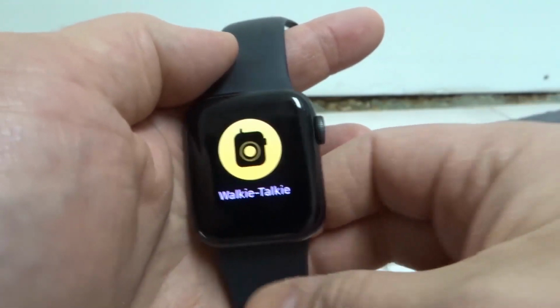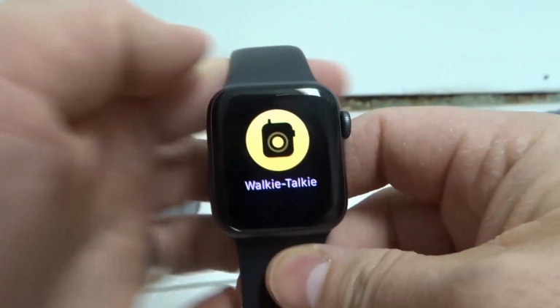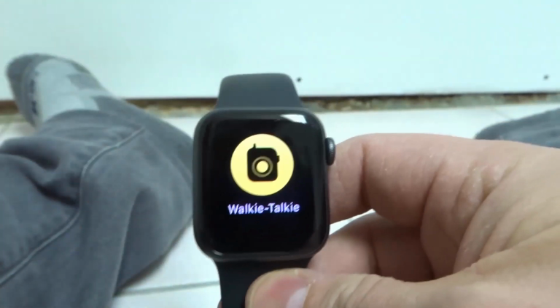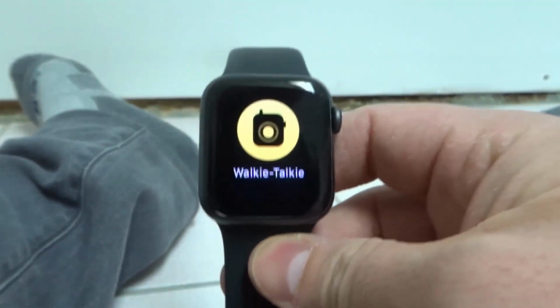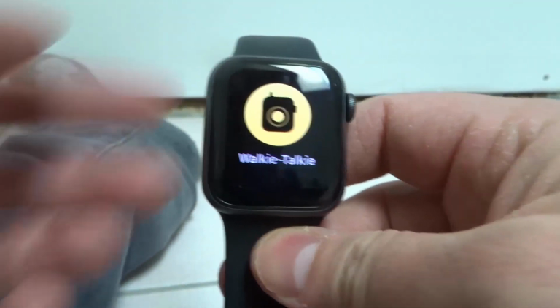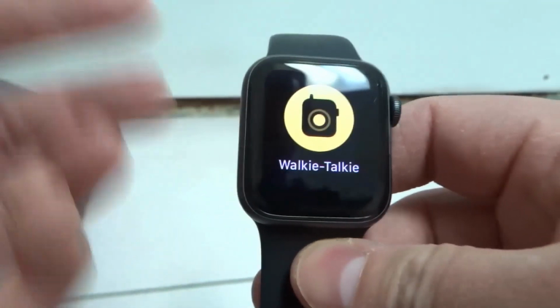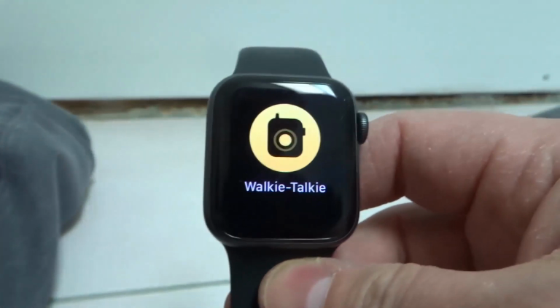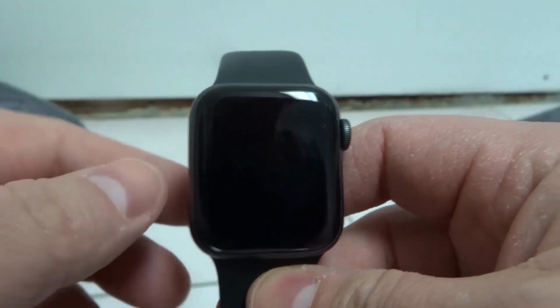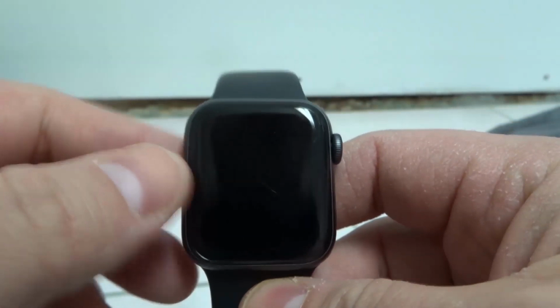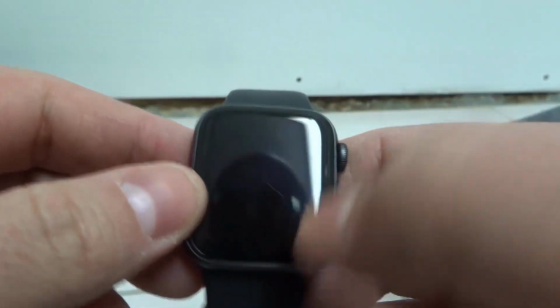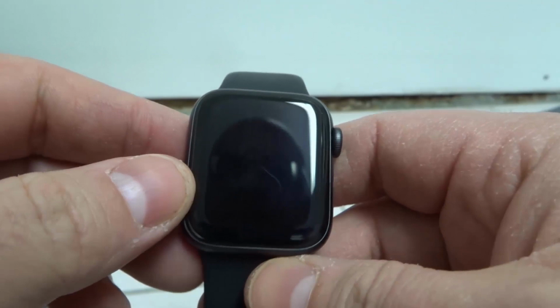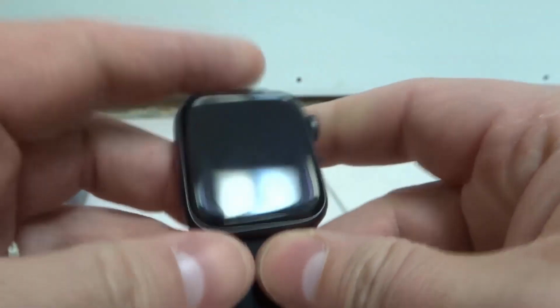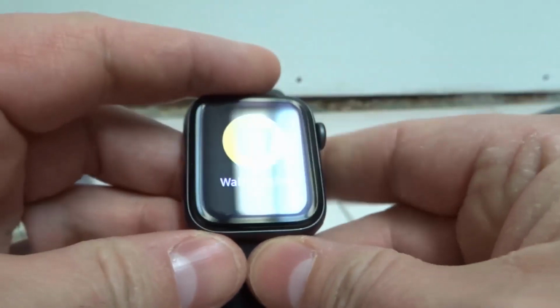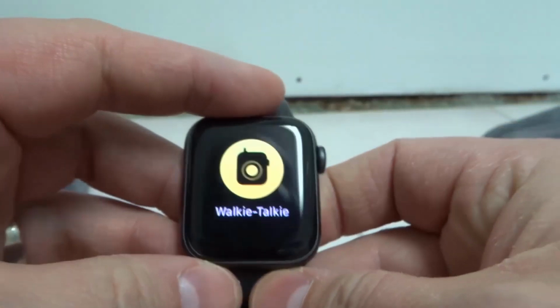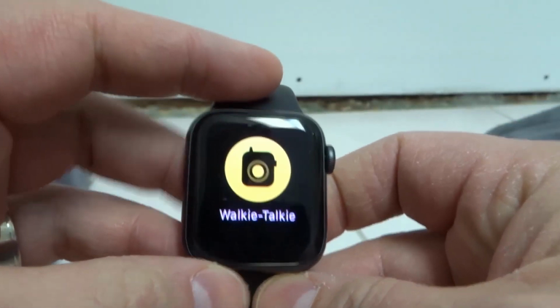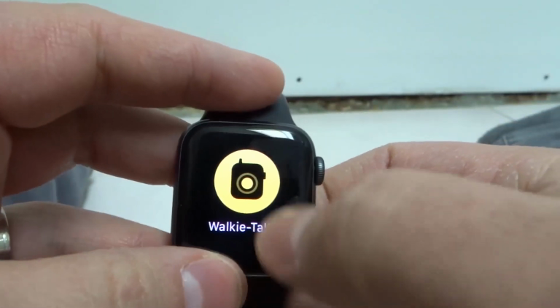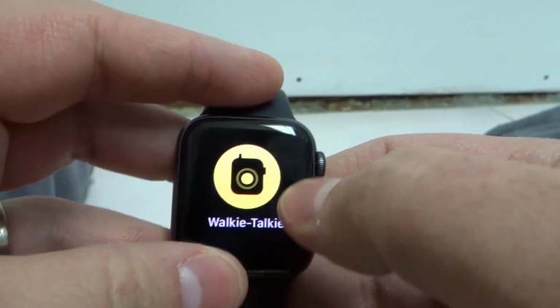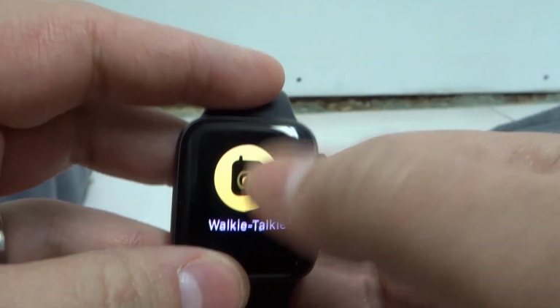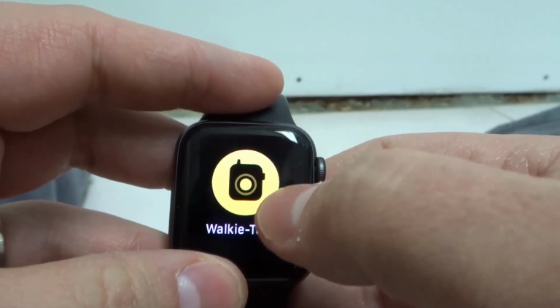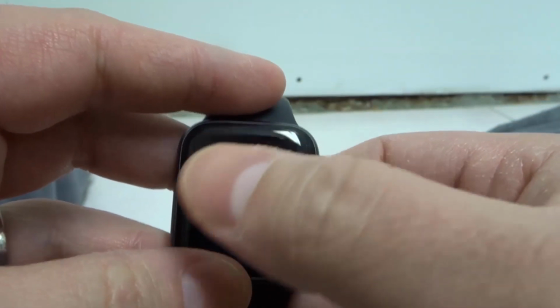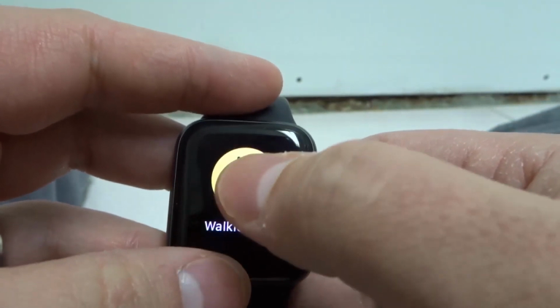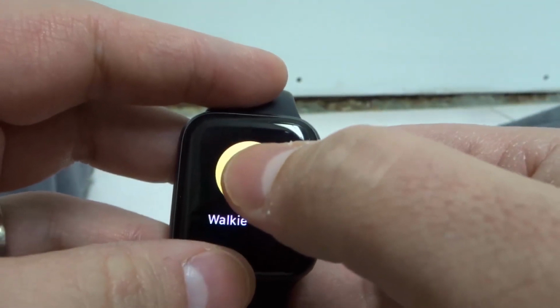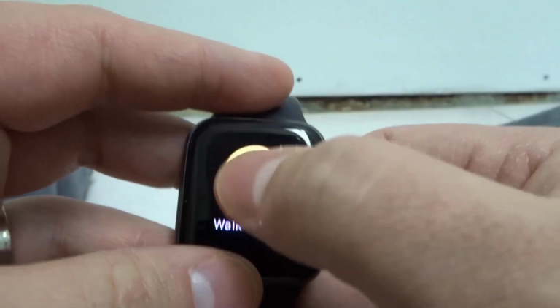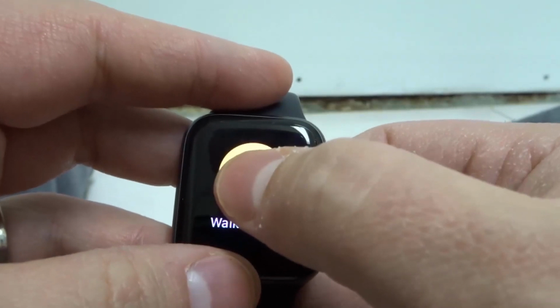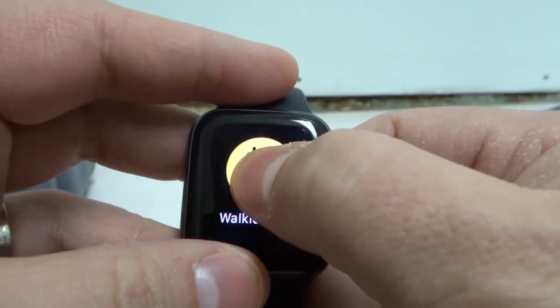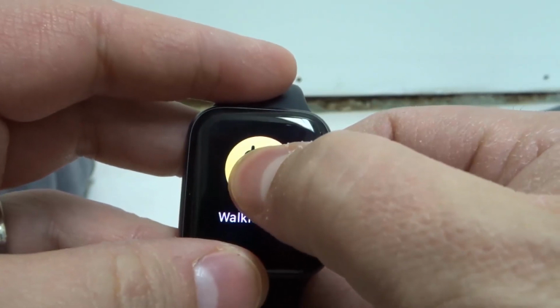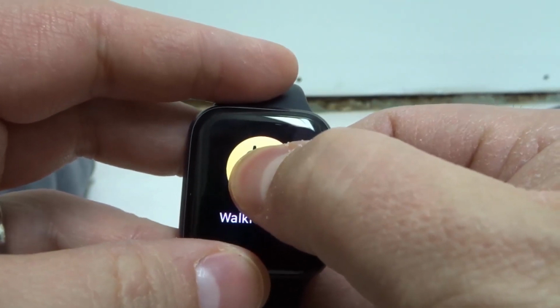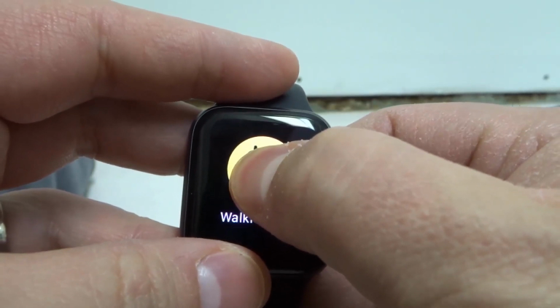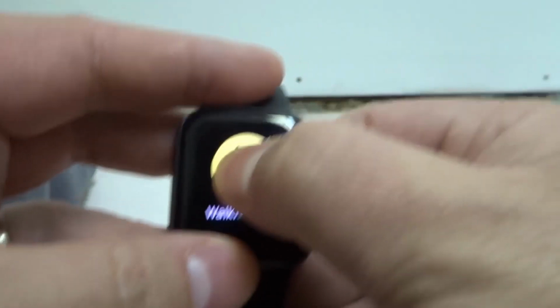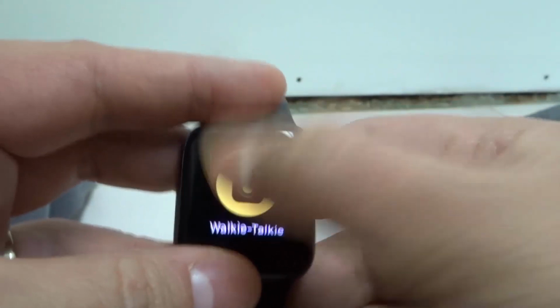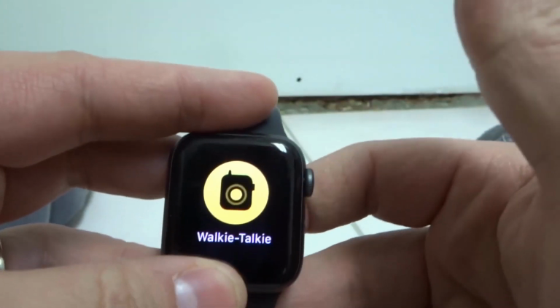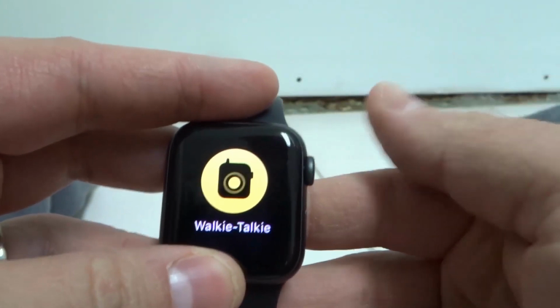Now, I don't have walkie-talkie enabled on my Apple Watch, so that's why it's not going to accept it. But that's all that you would do — you'd click the person's name, and then you would essentially press and hold down on the walkie-talkie icon, say what you want to say, and release it.